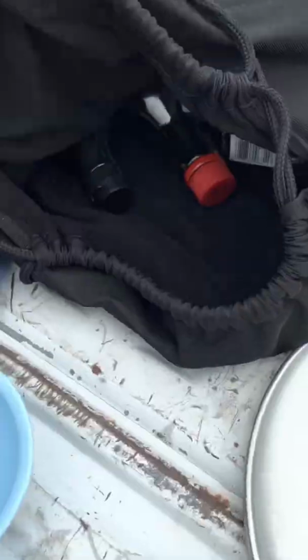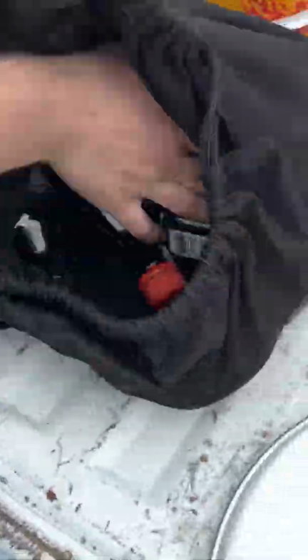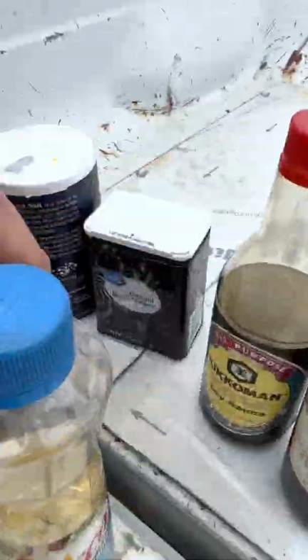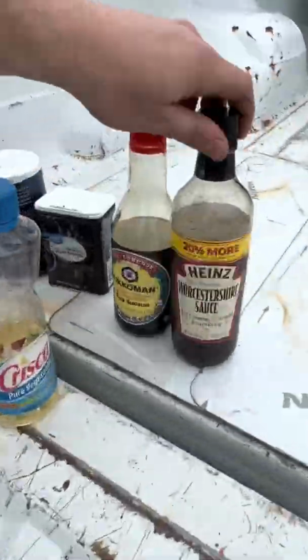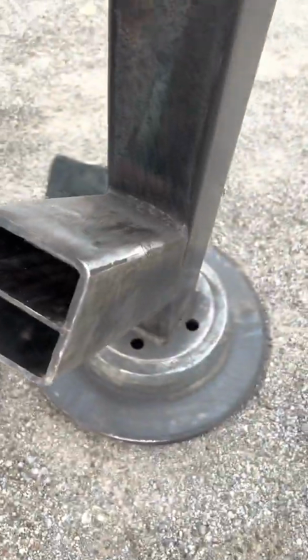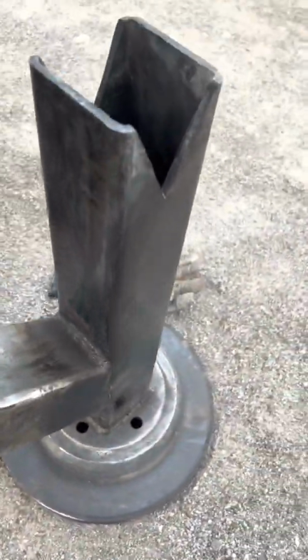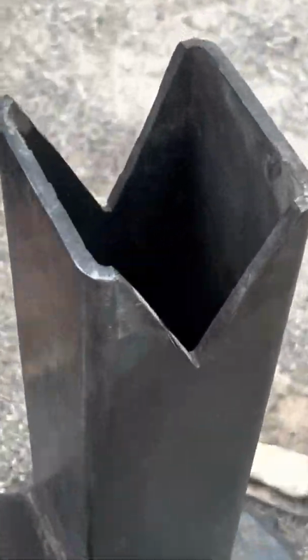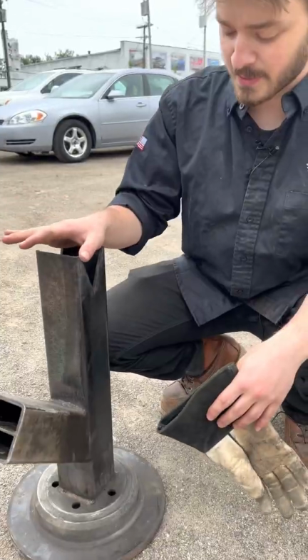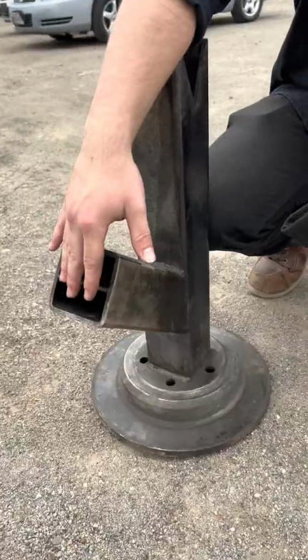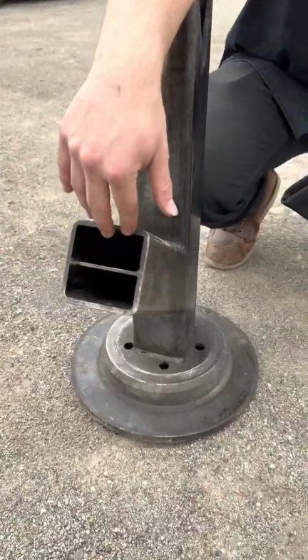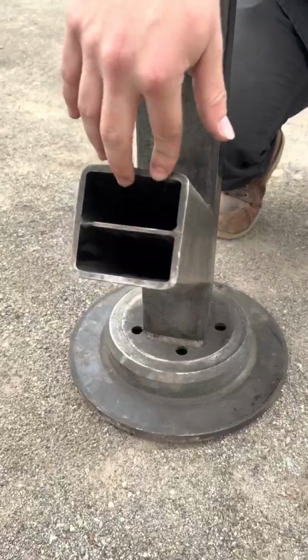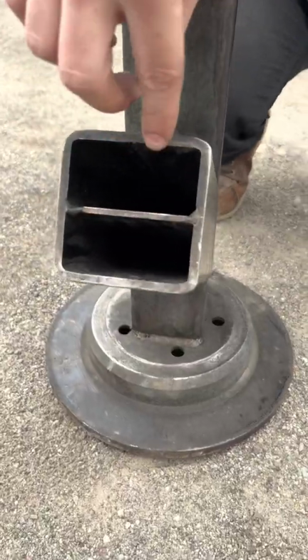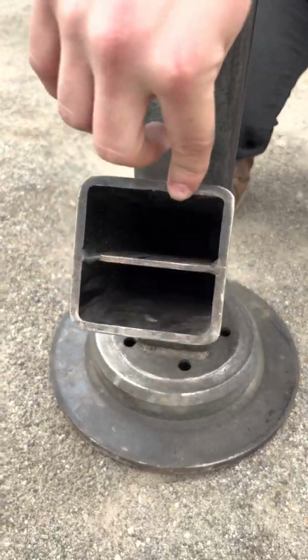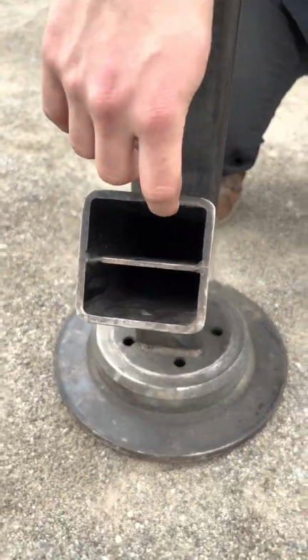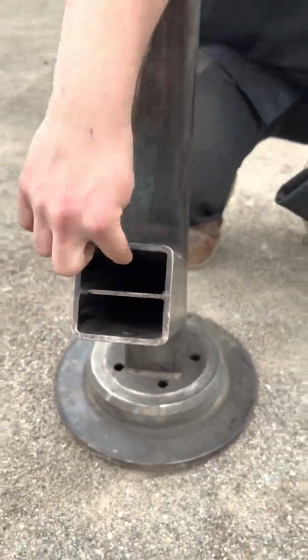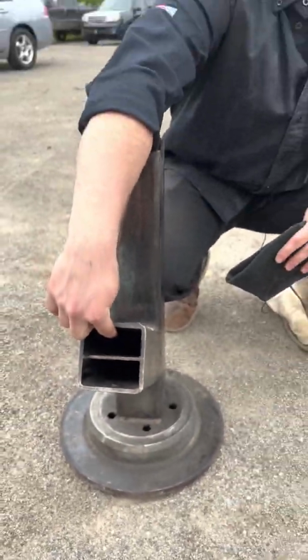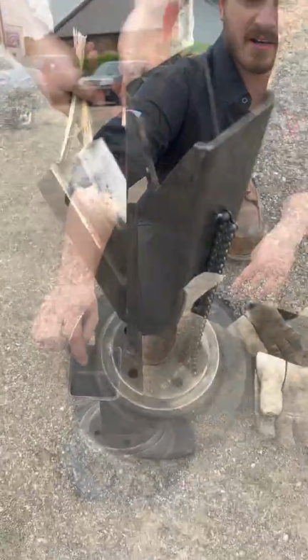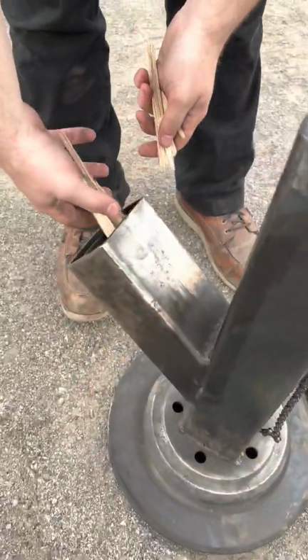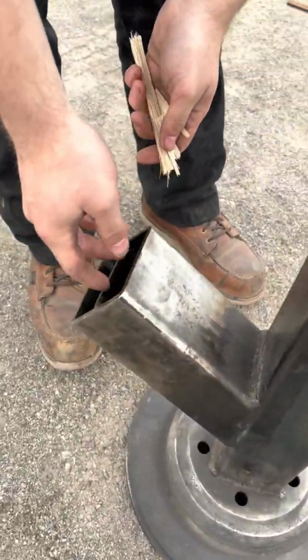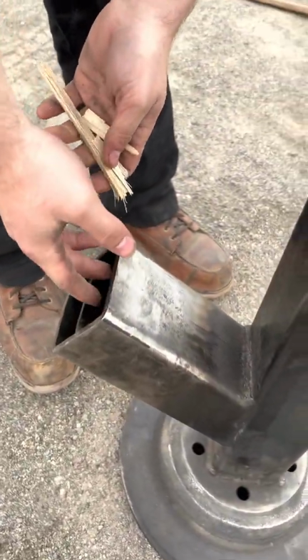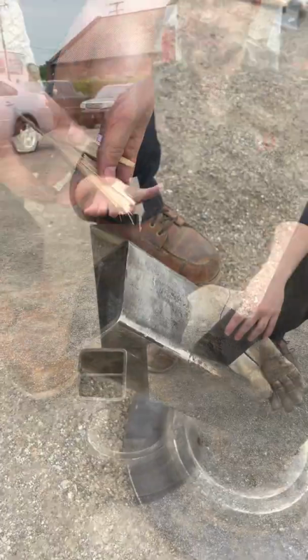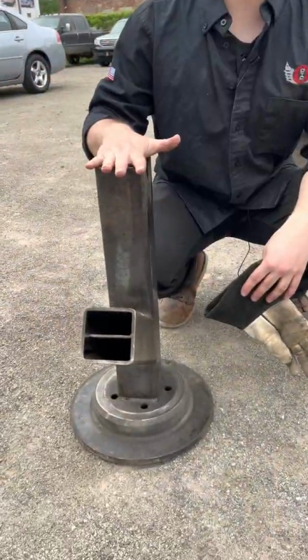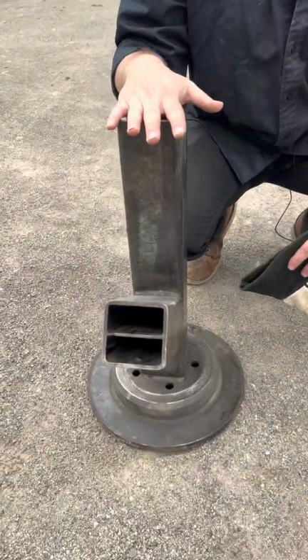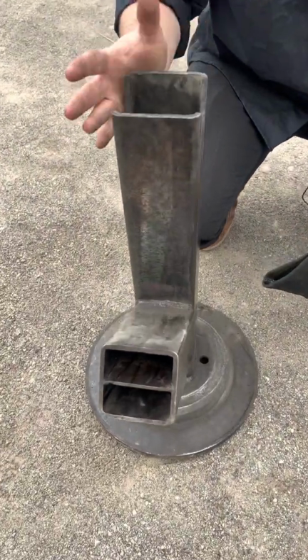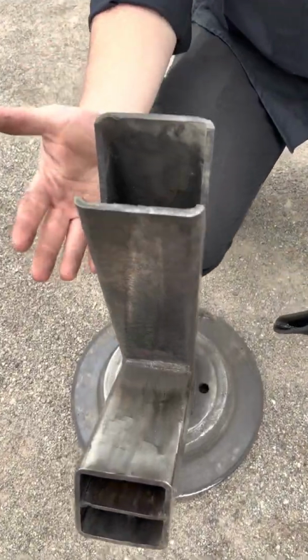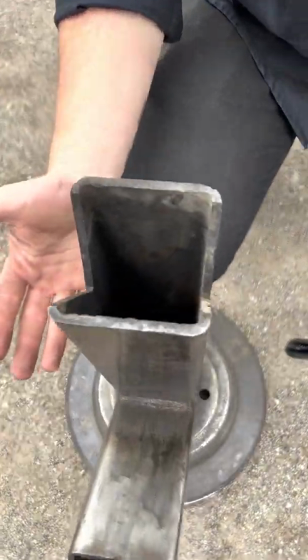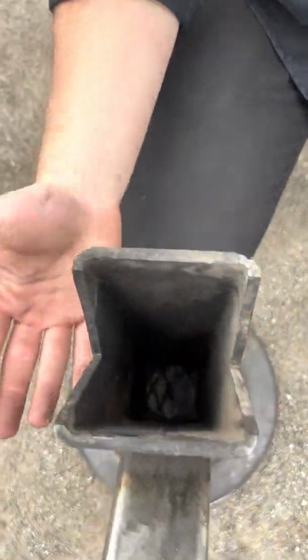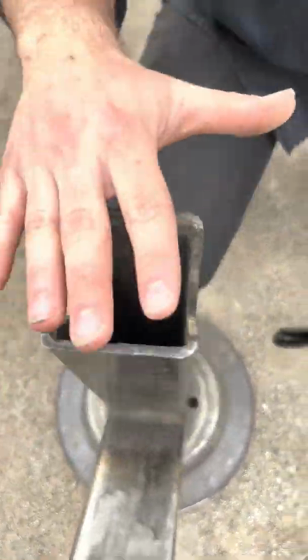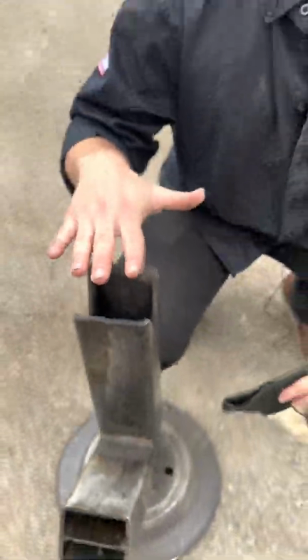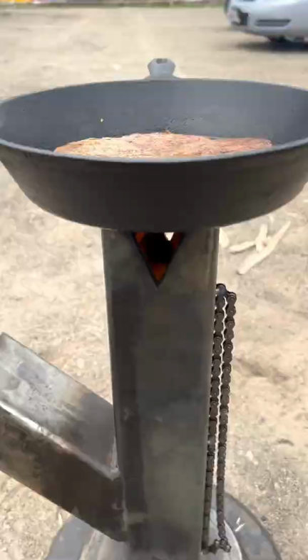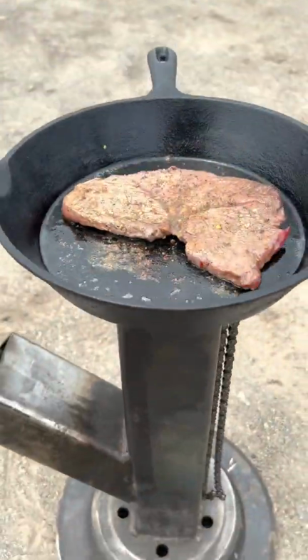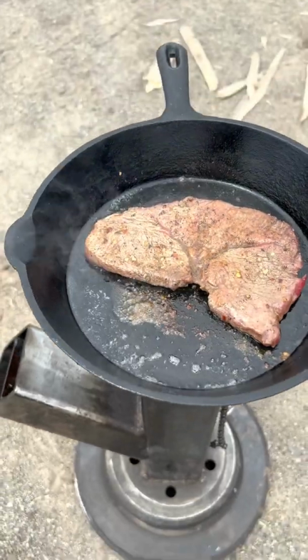All right, so a rocket stove has some main components. This is used for your oxygen and your fuel intake, which means we're going to stick the wood in through here, and oxygen's going to go through here. This is your top, your spout — this is where all the heat is going to come out. You're going to put your pan right here and it'll heat it up, make it nice and warm.